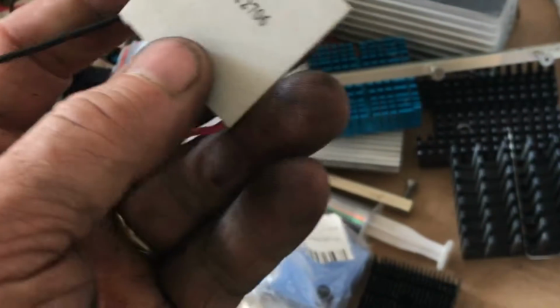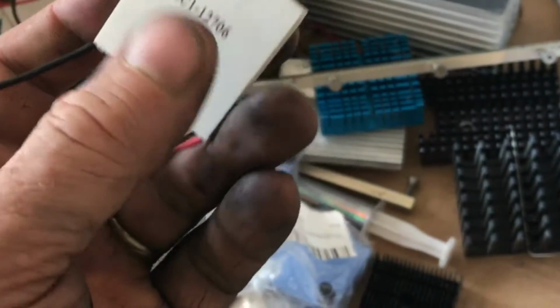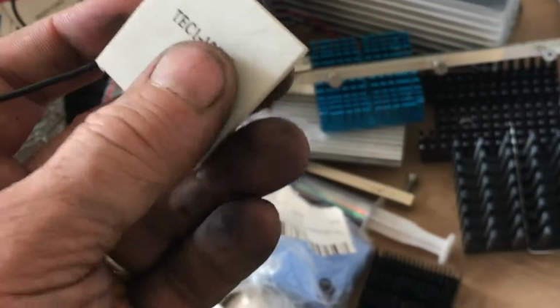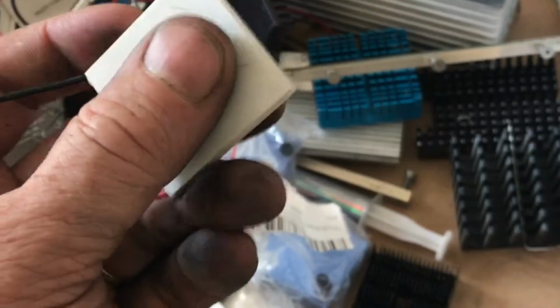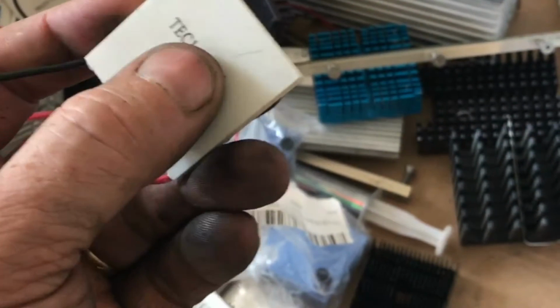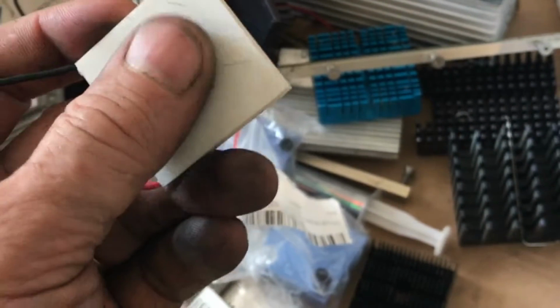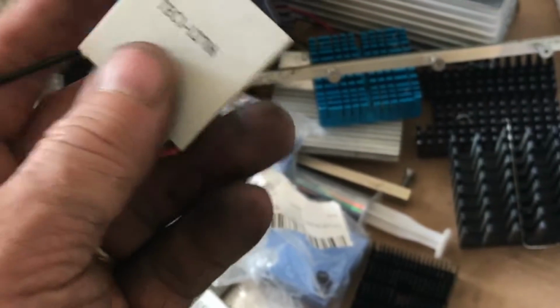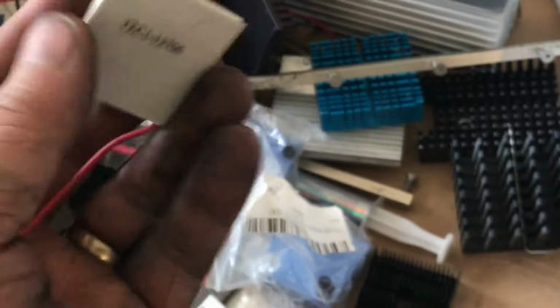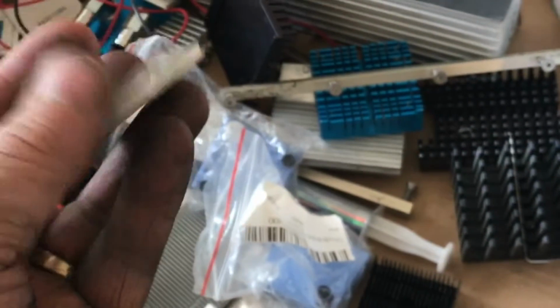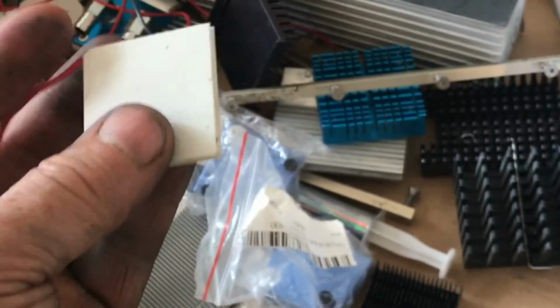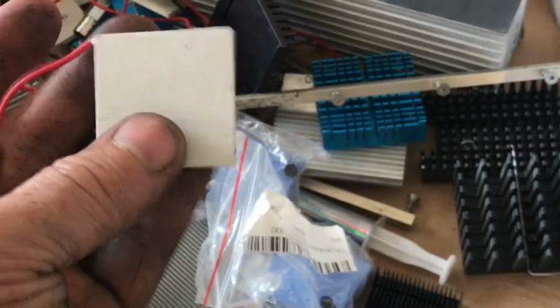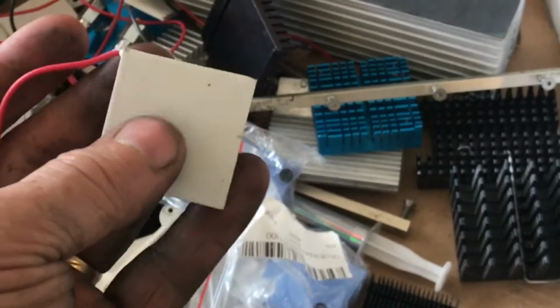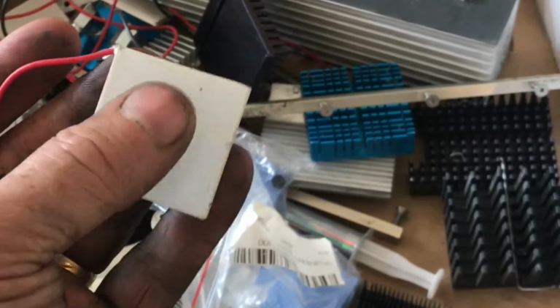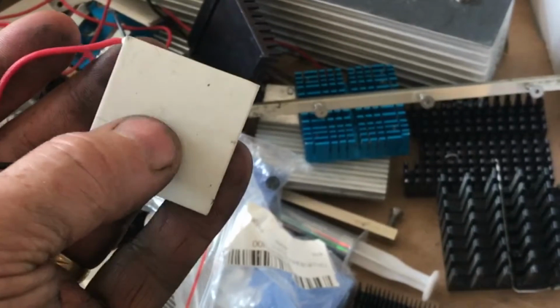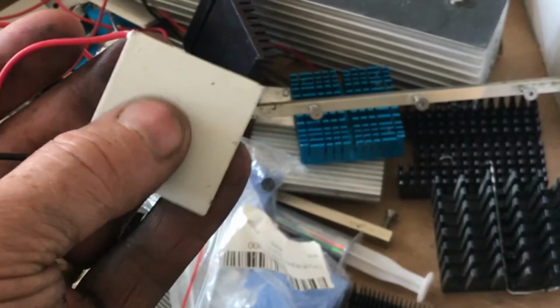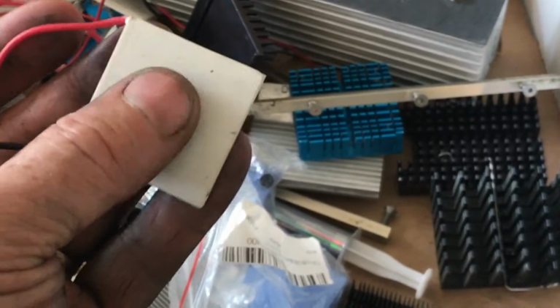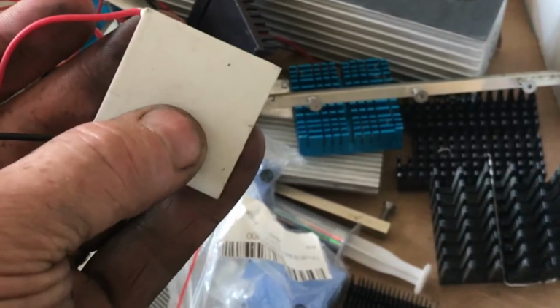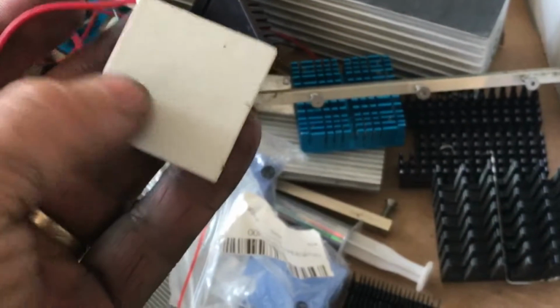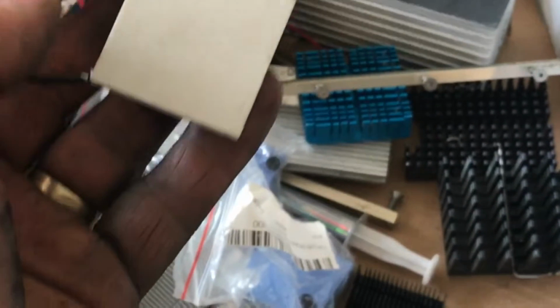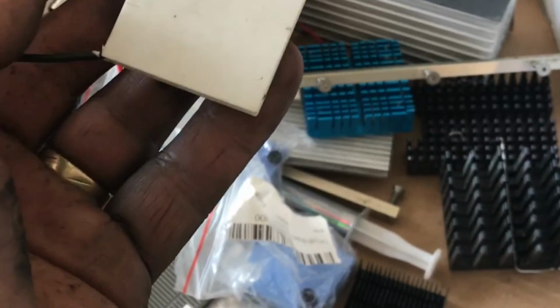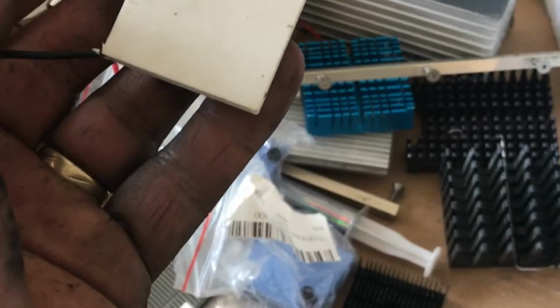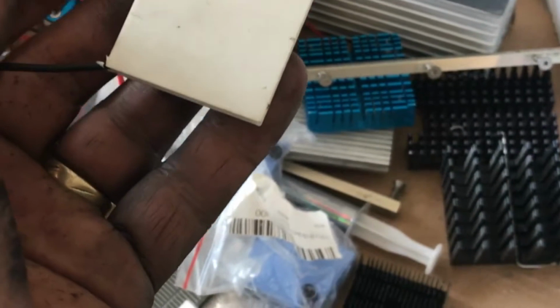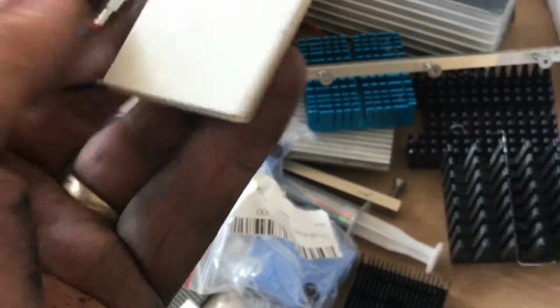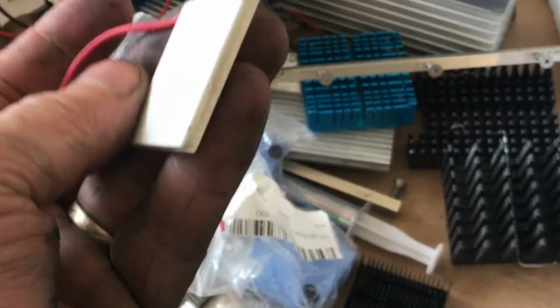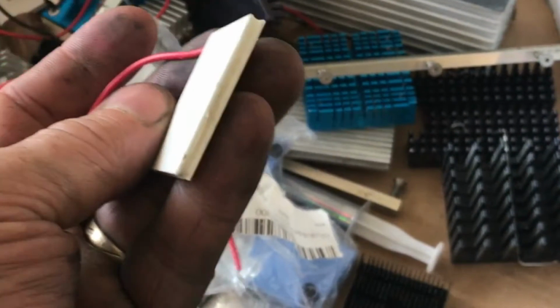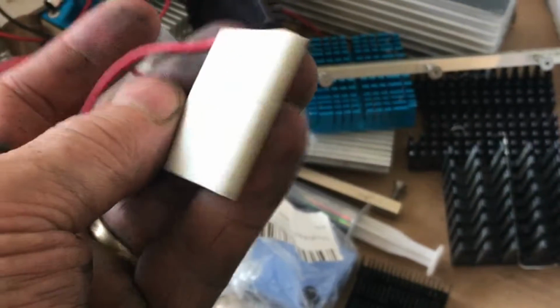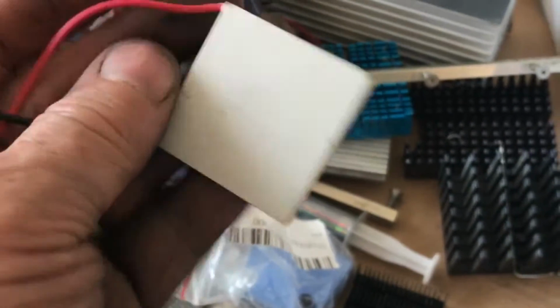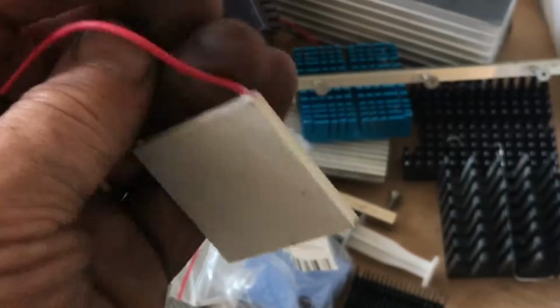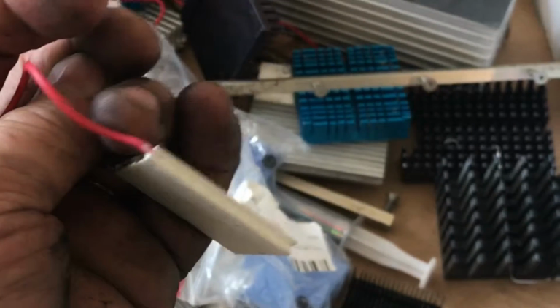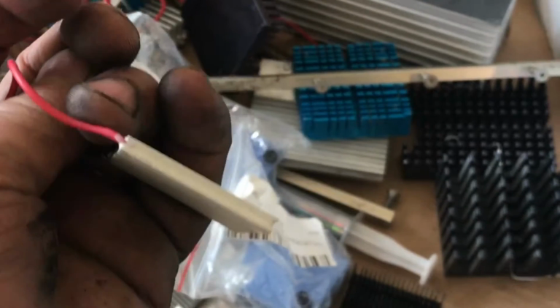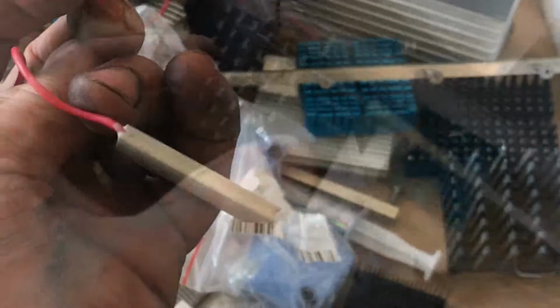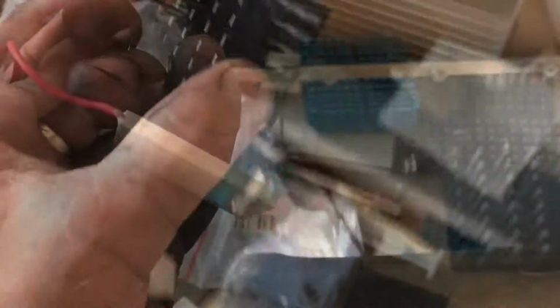What's cool about this device is if you apply energy to the wires, one side will get really hot and the other side will get really cold.